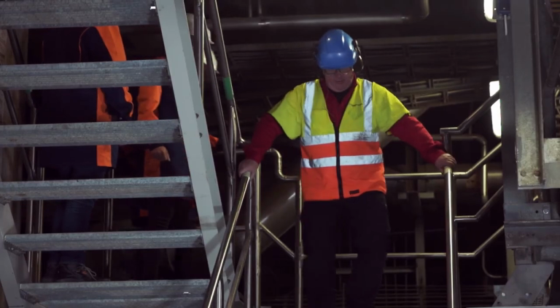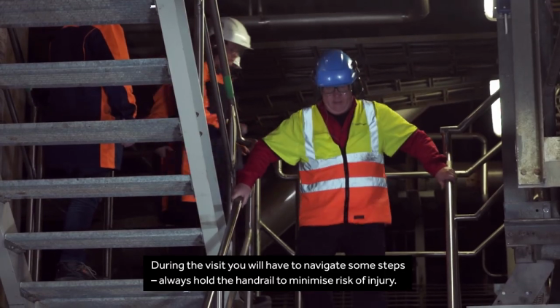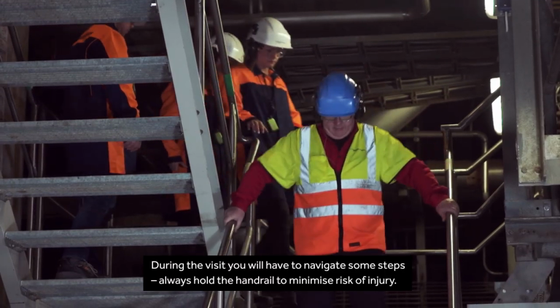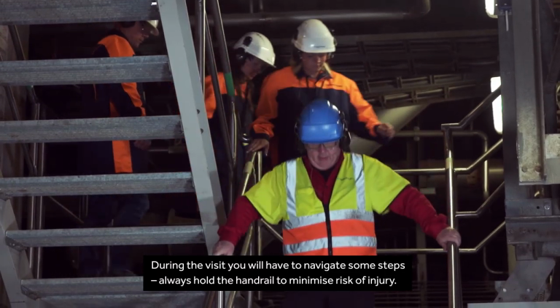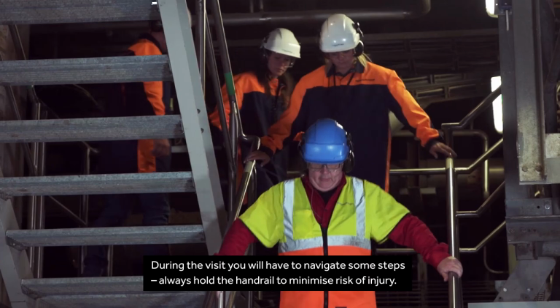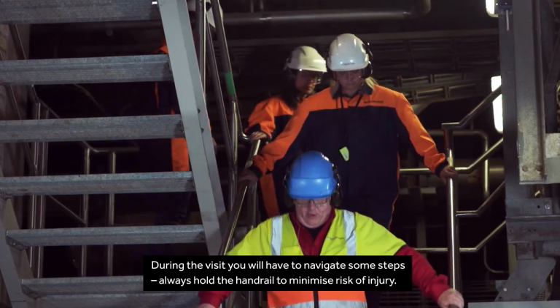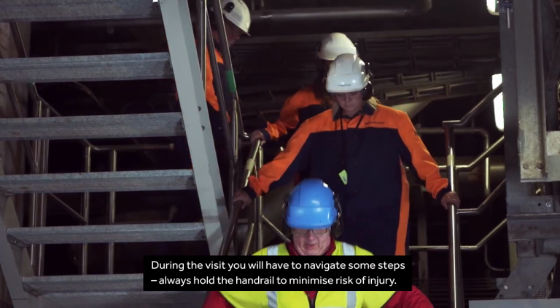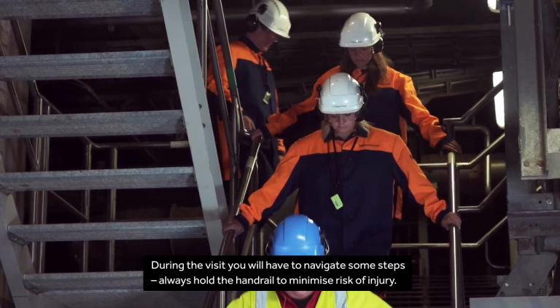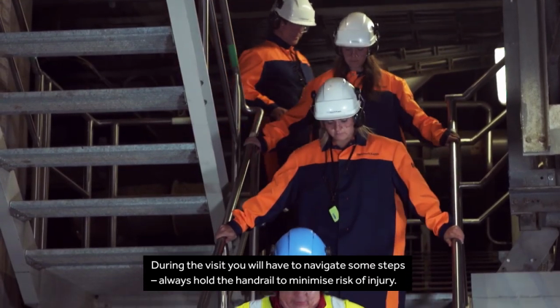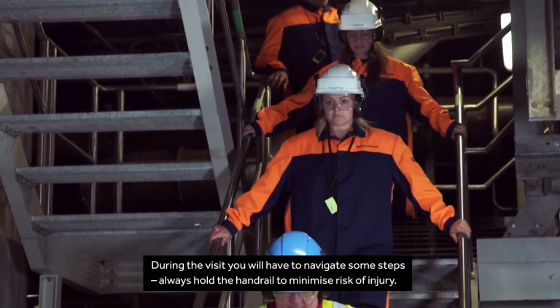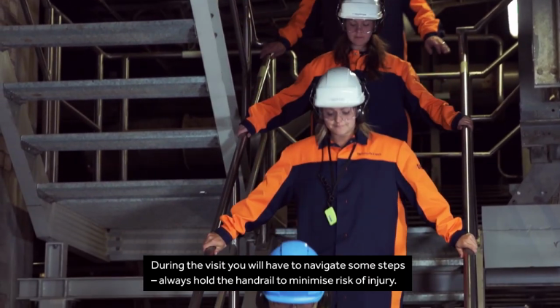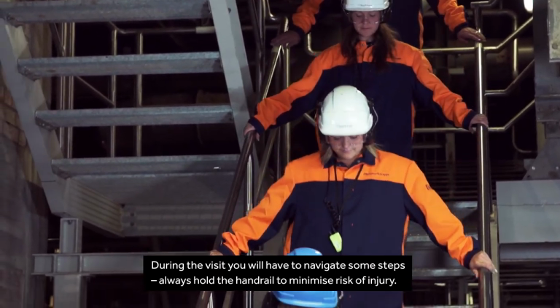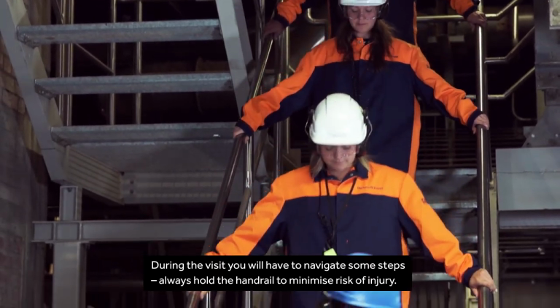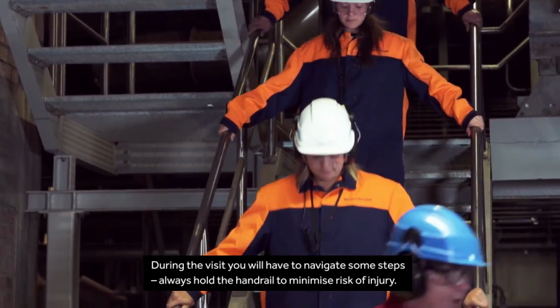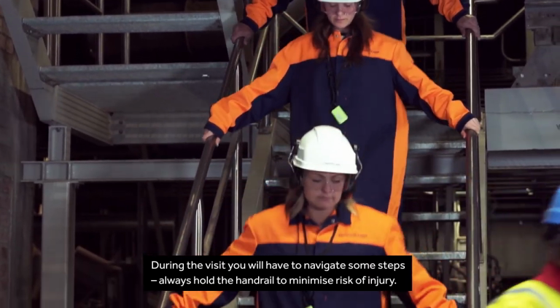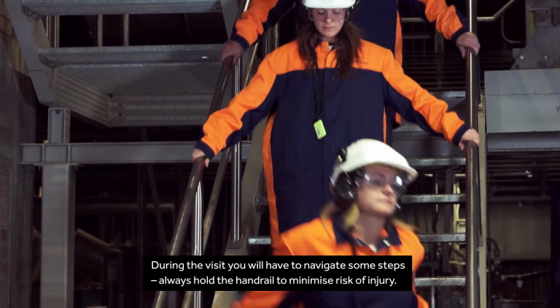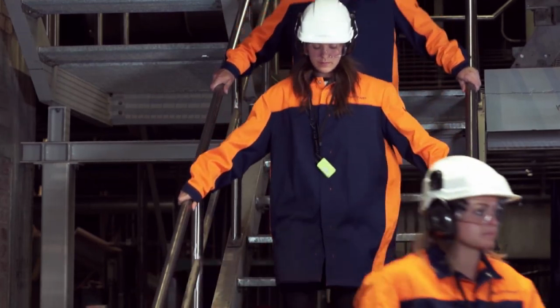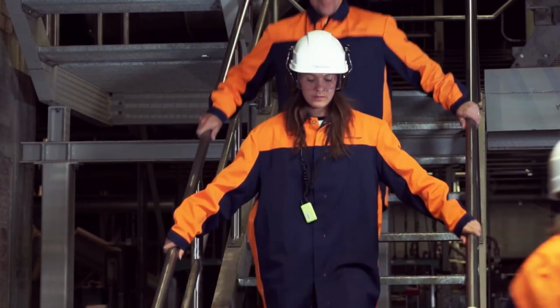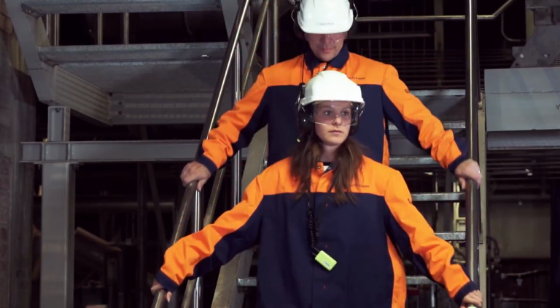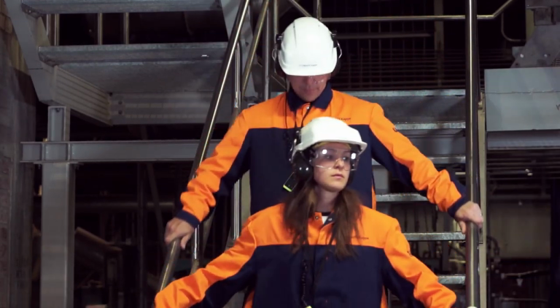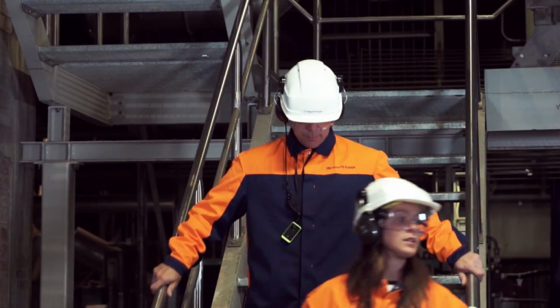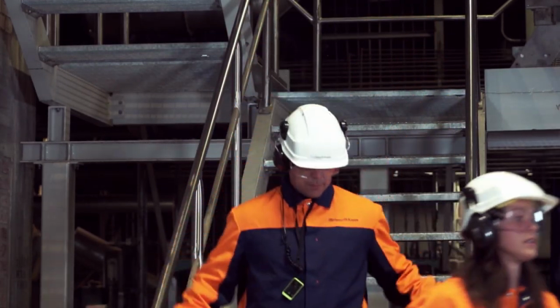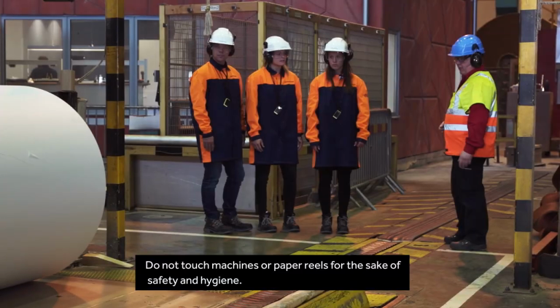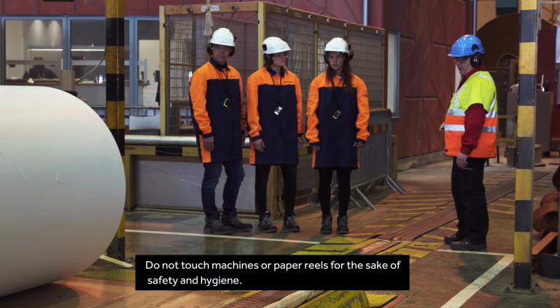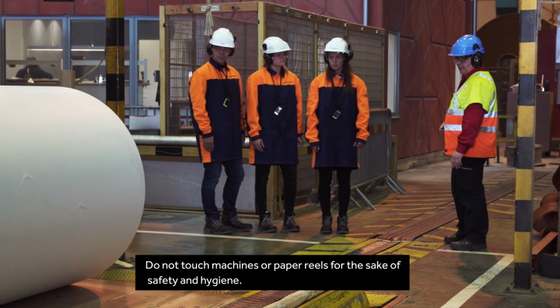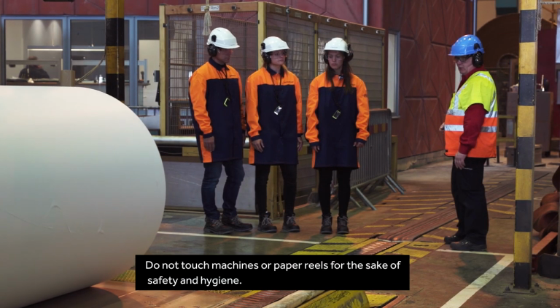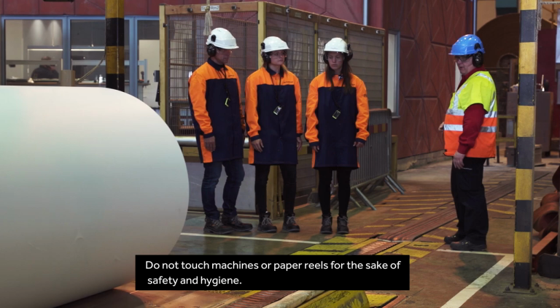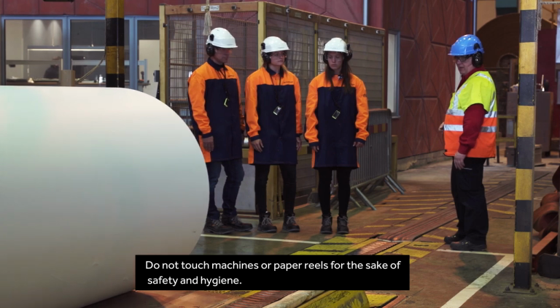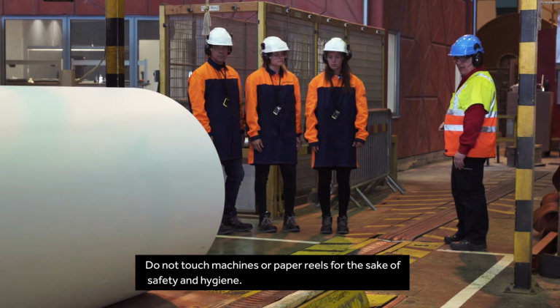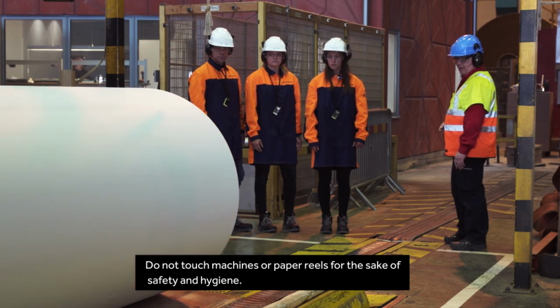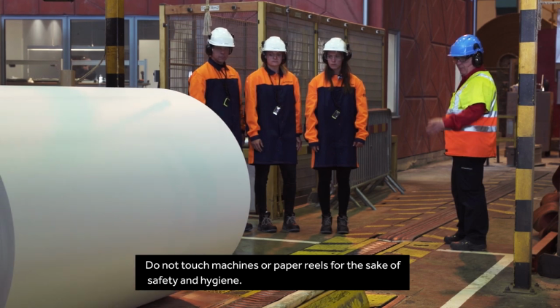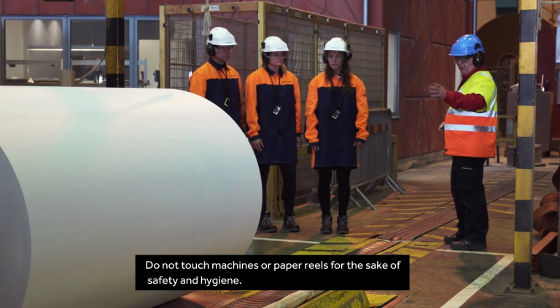During the visit, you will have to navigate some steps. Always hold the handrail to minimize risk of injury. Do not touch machines or paper reels for the sake of safety and hygiene.